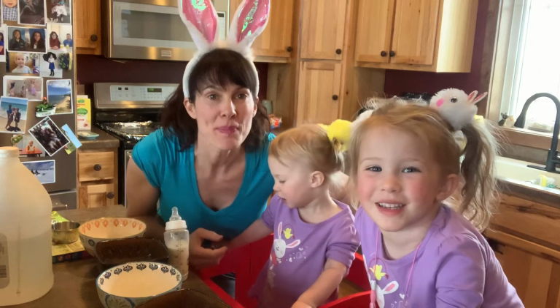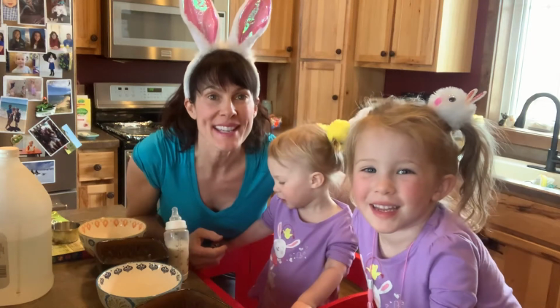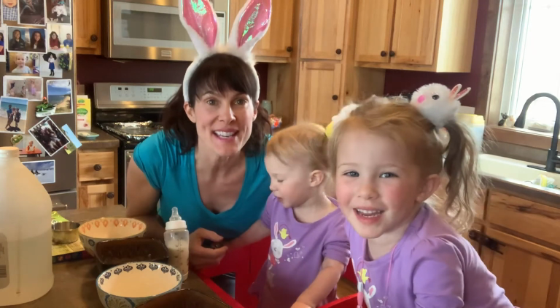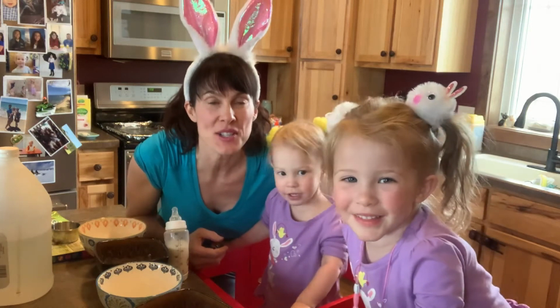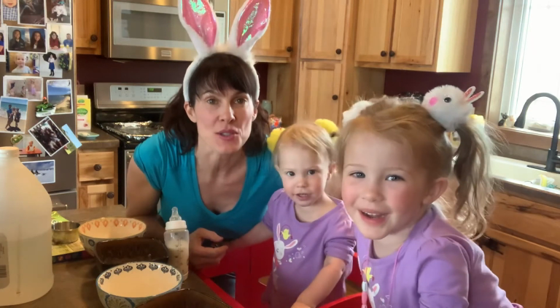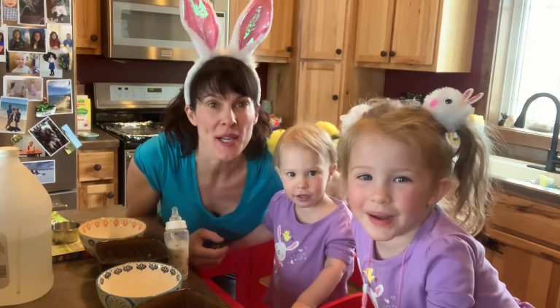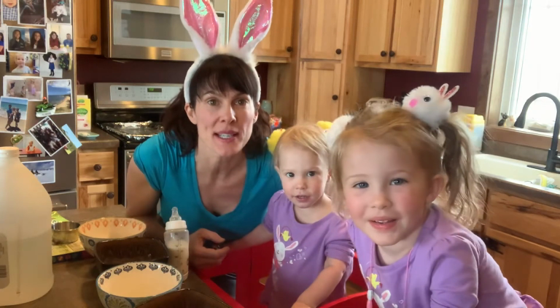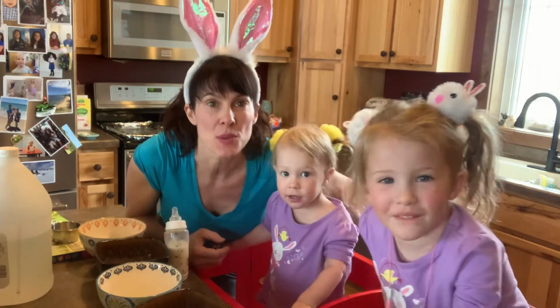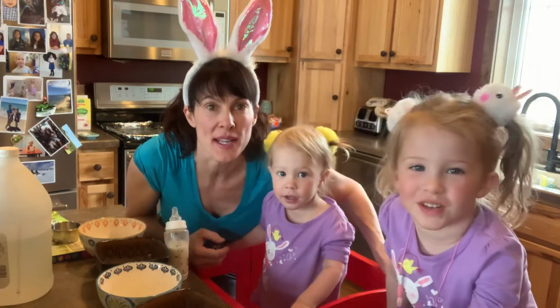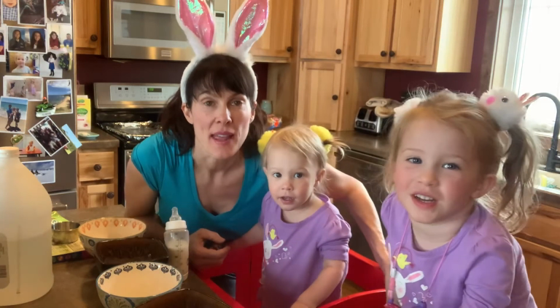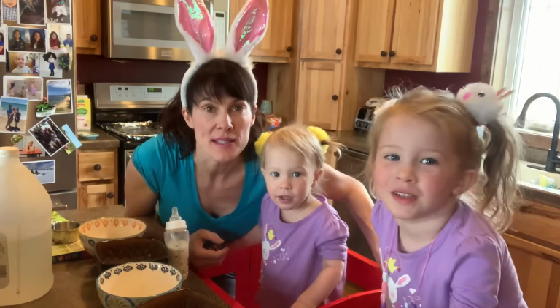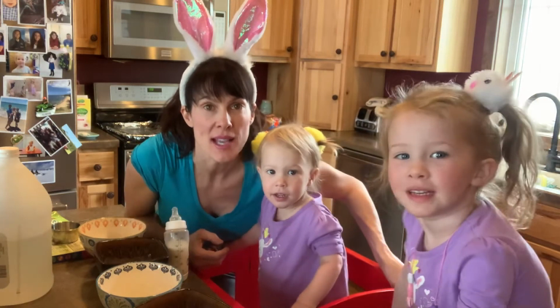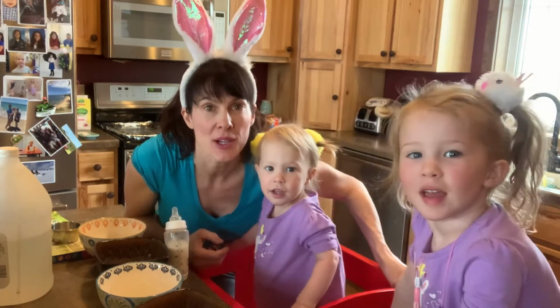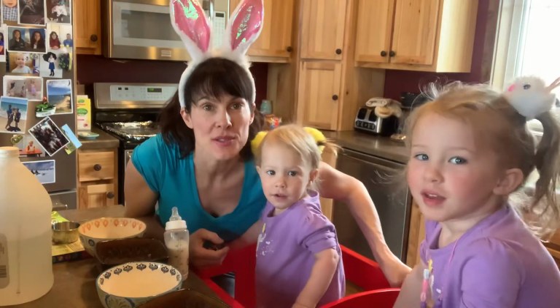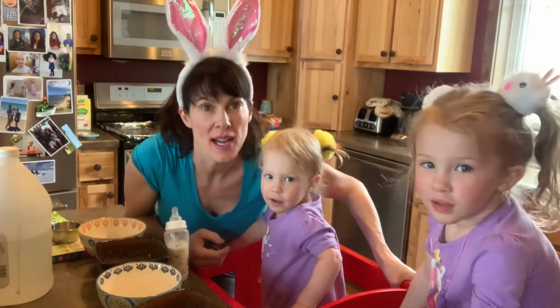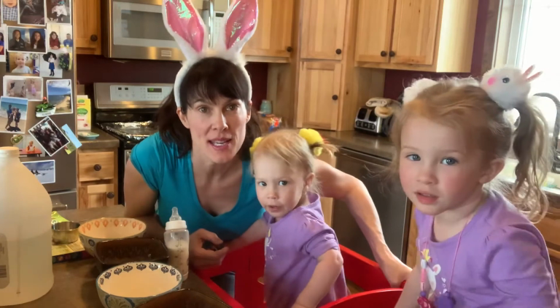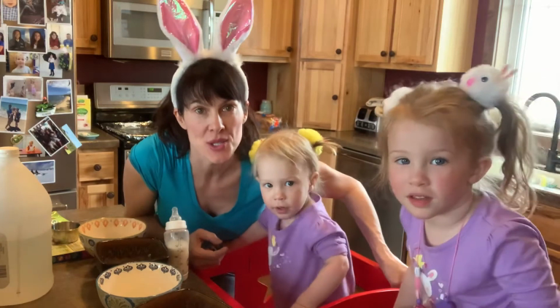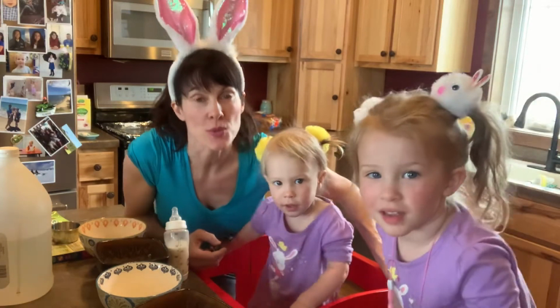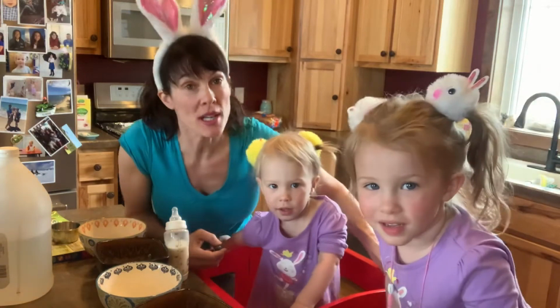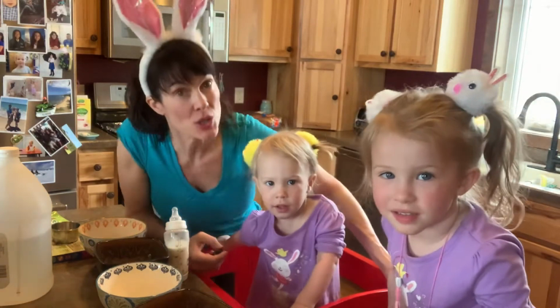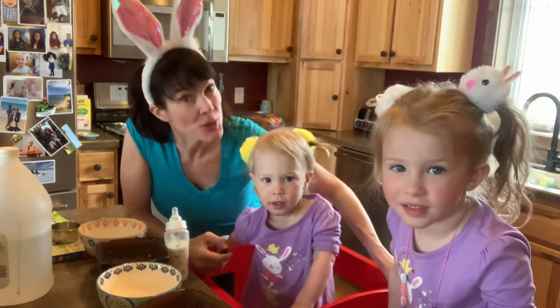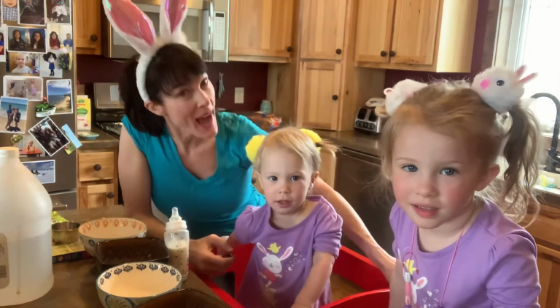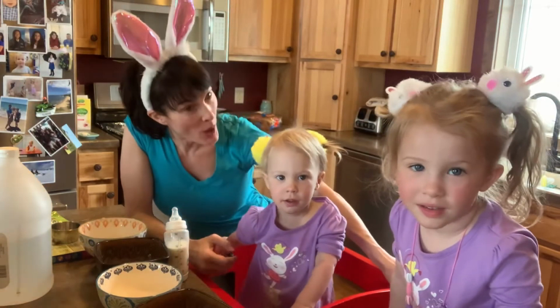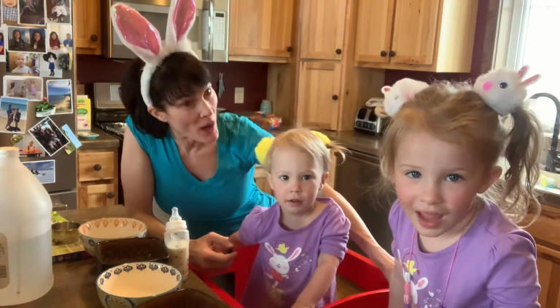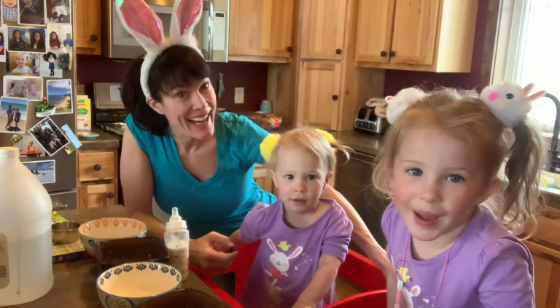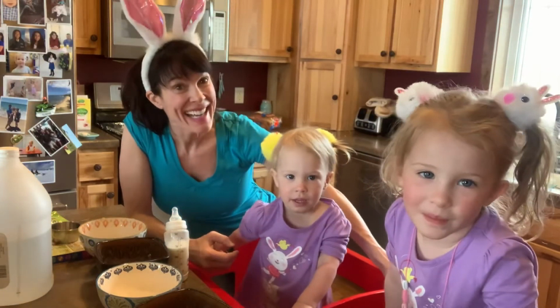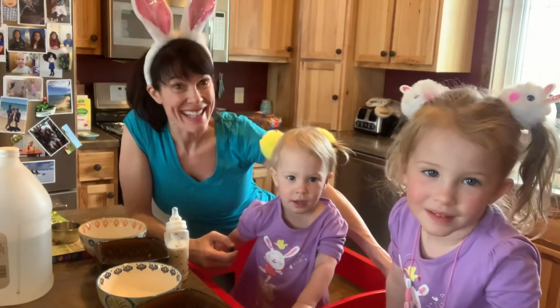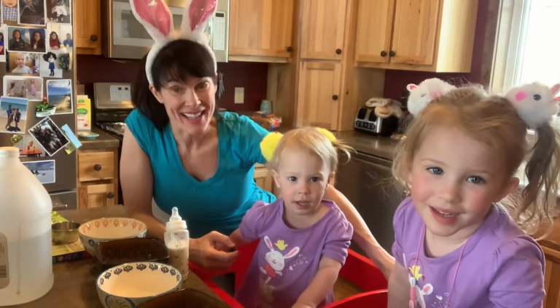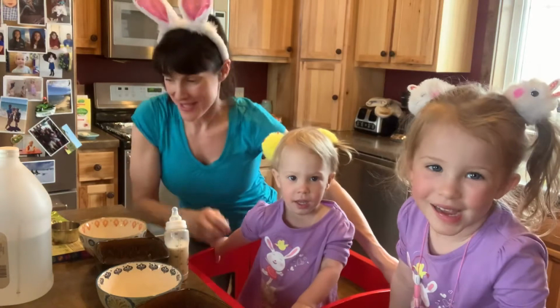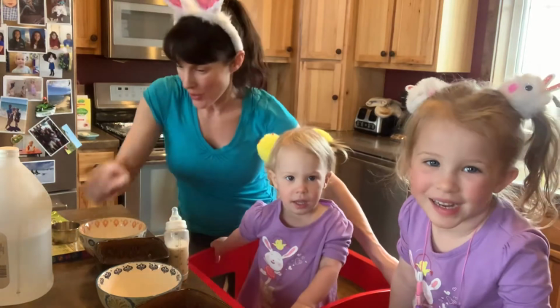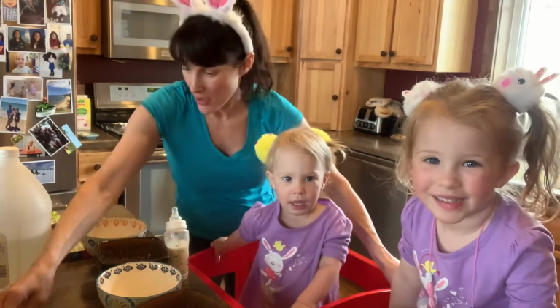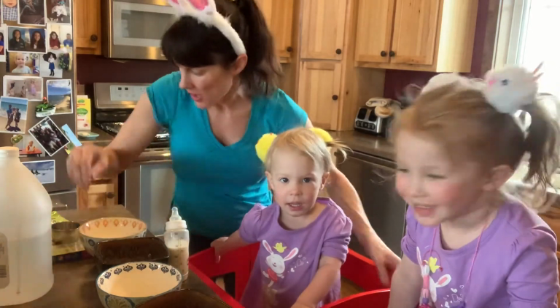Happy Easter 2020! This is how you dye Easter eggs. We're going to show you how. So, here we go.